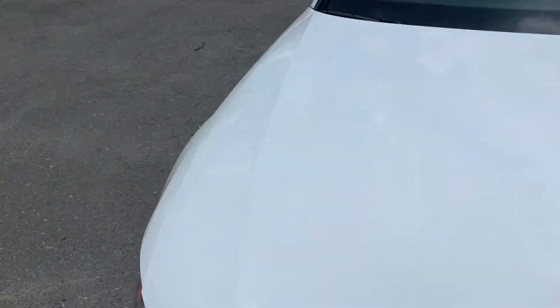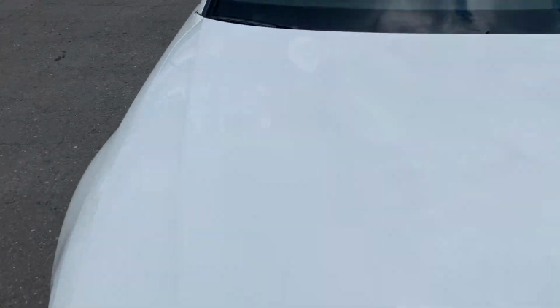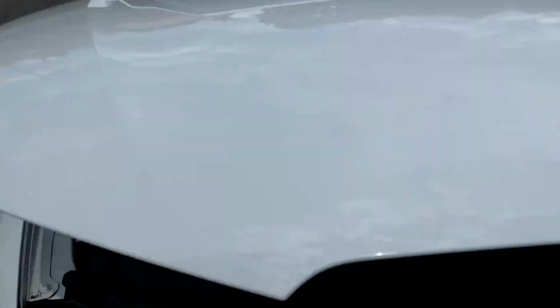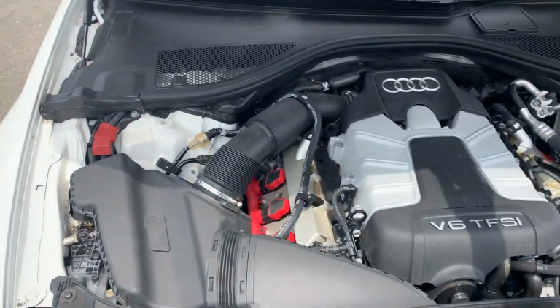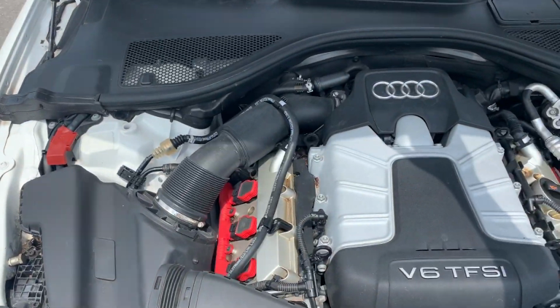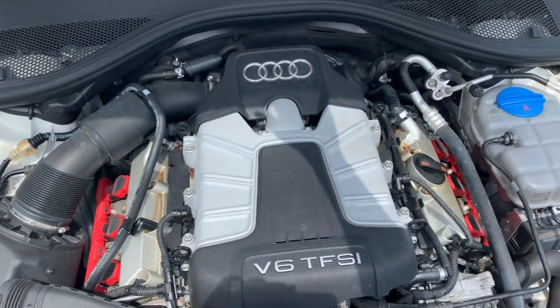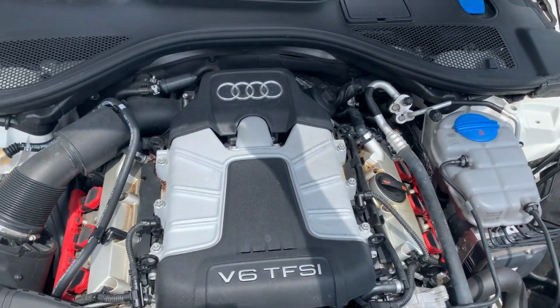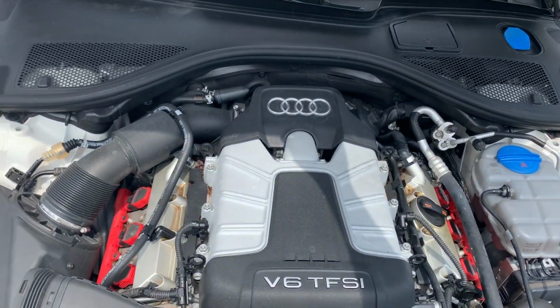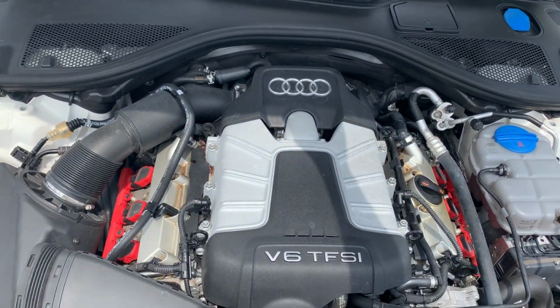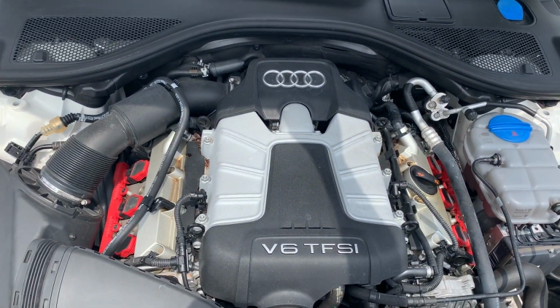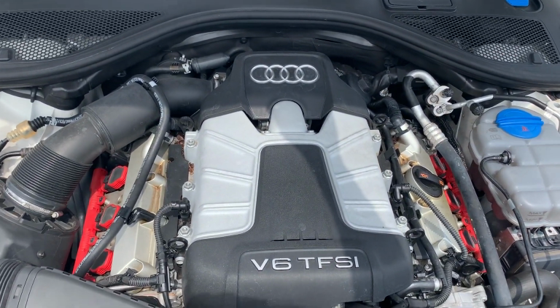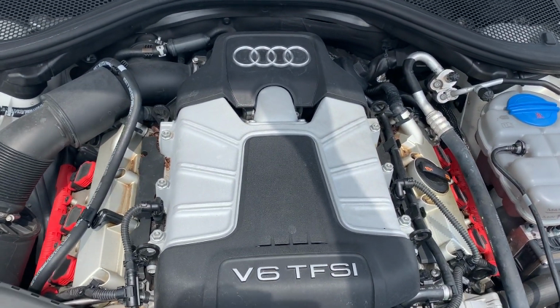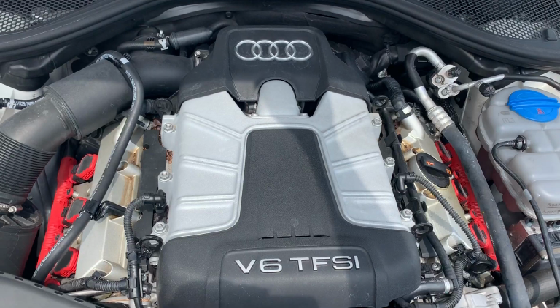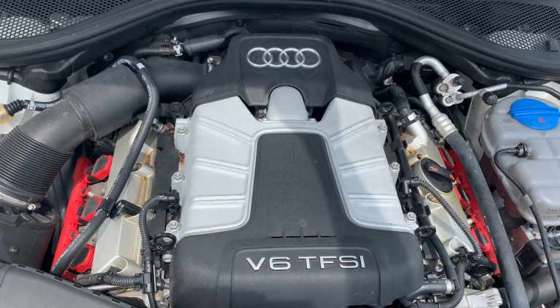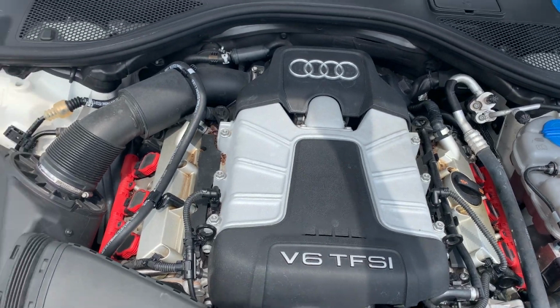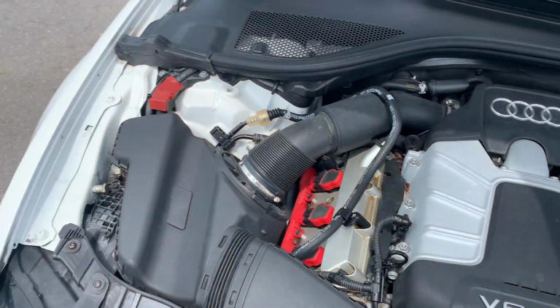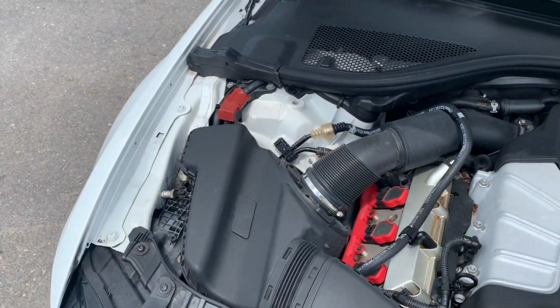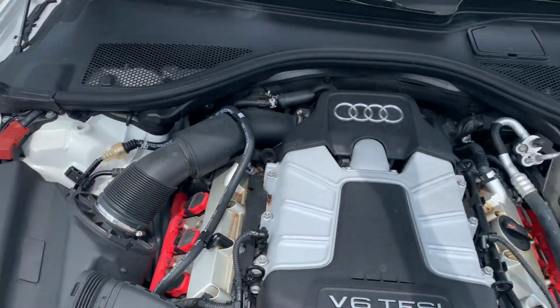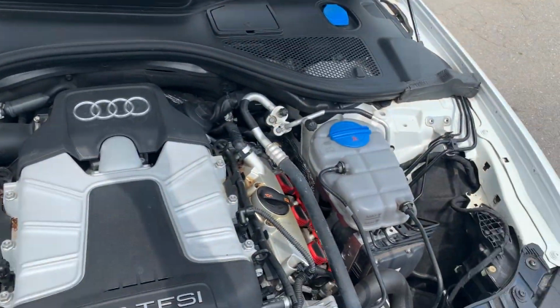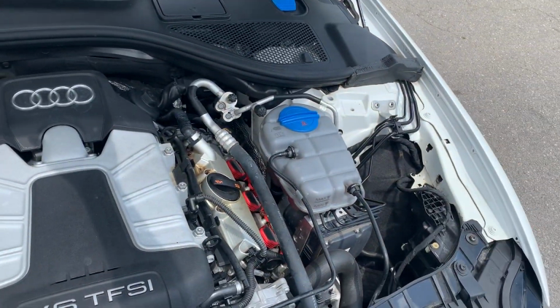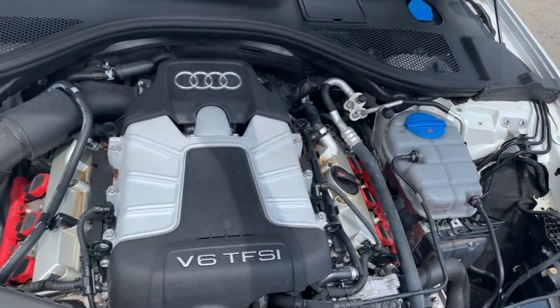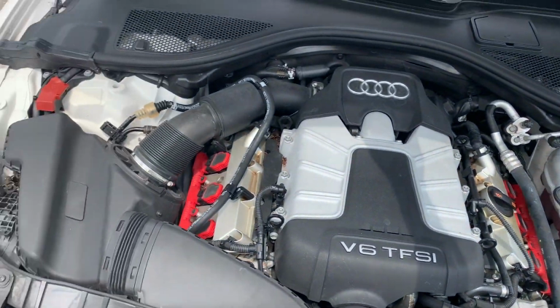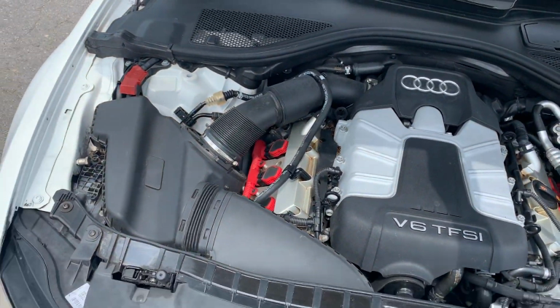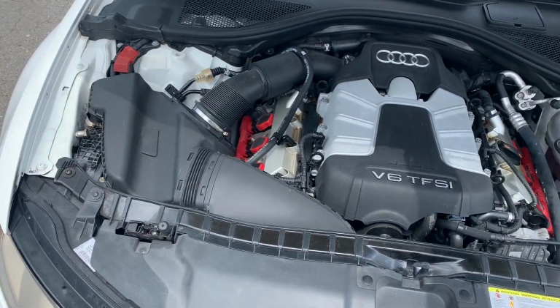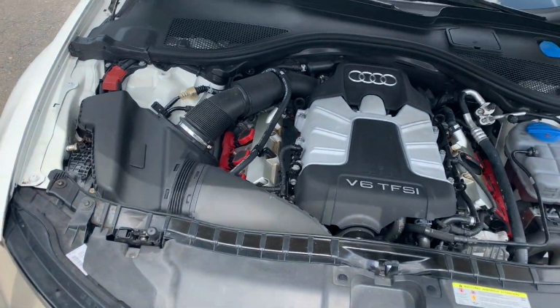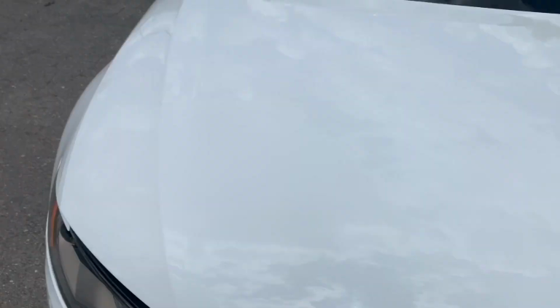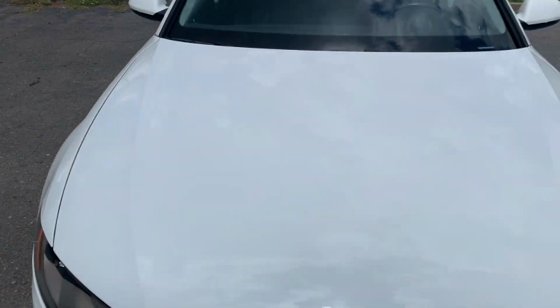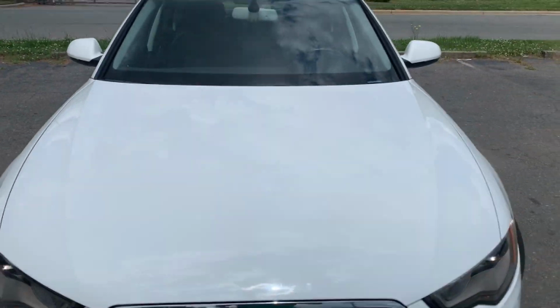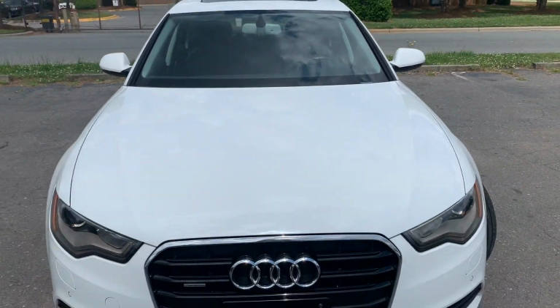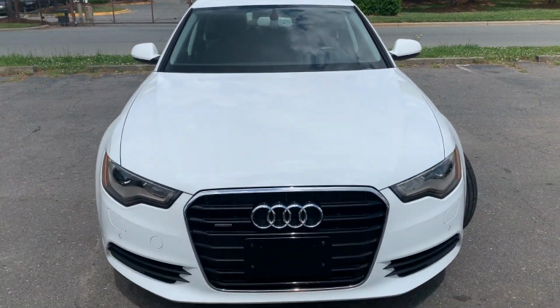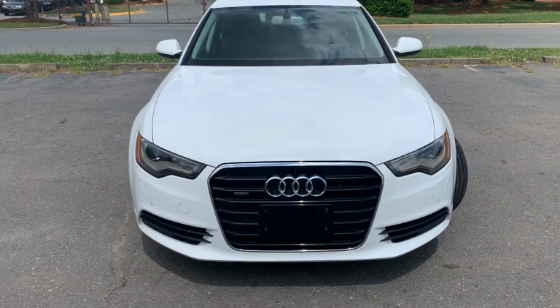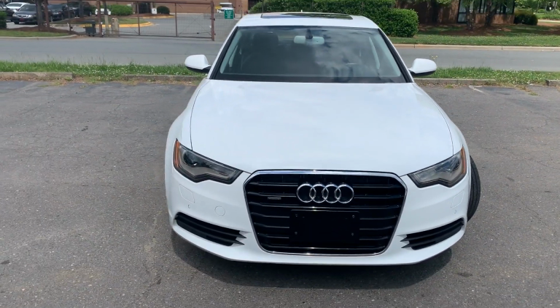Under the hood, nice and clean. Lots of power come from this V6 power plant — it's turbocharged as well. The paint is amazing on this vehicle.